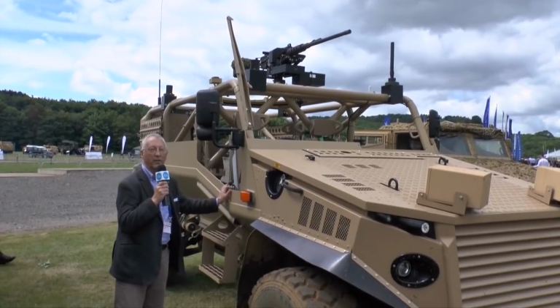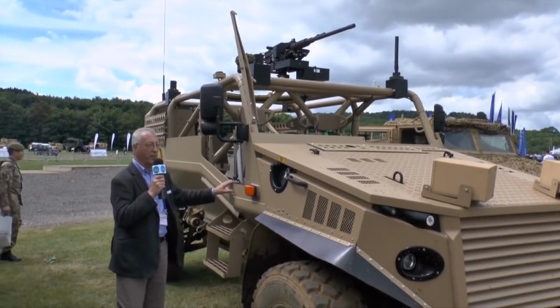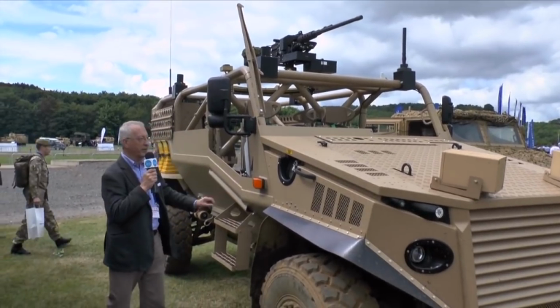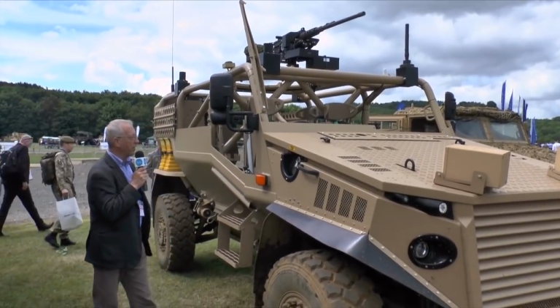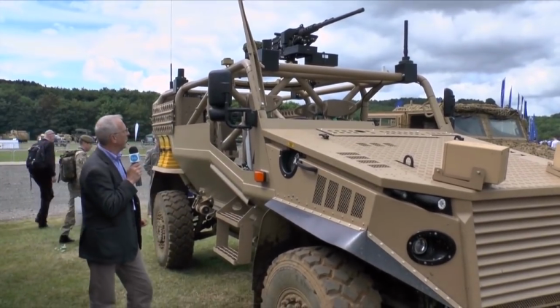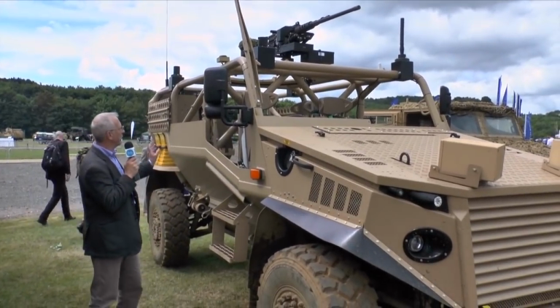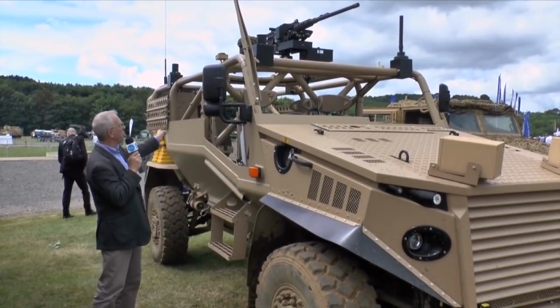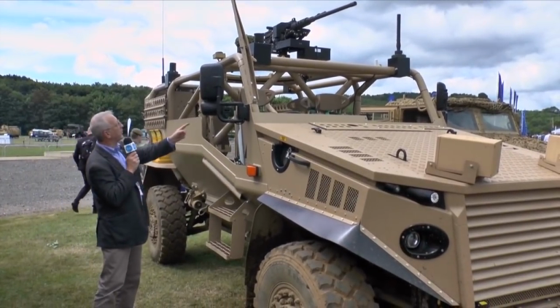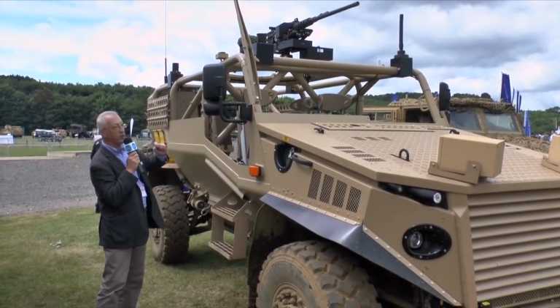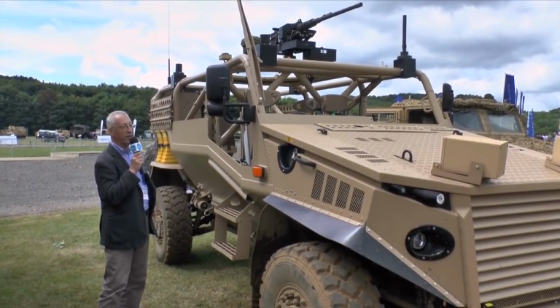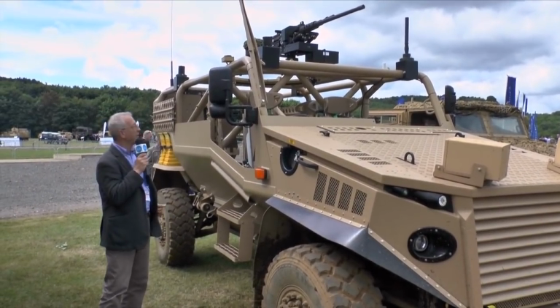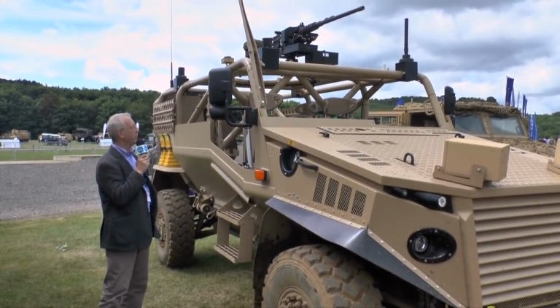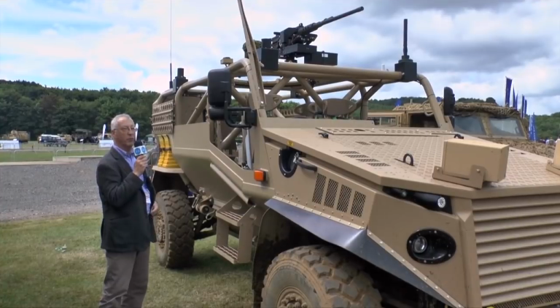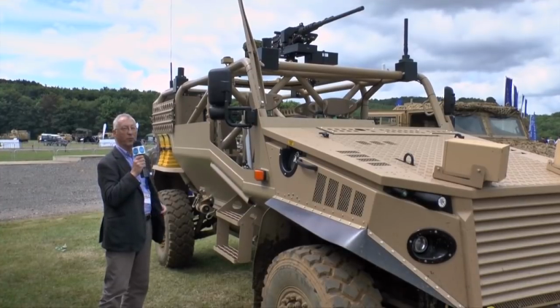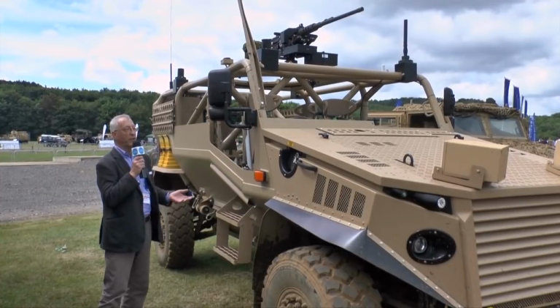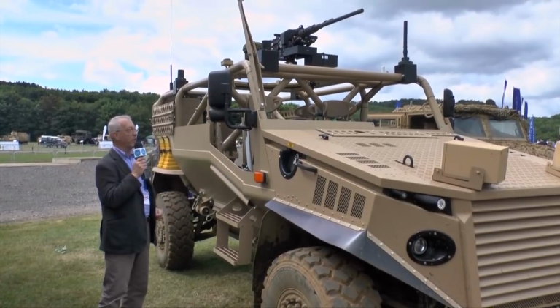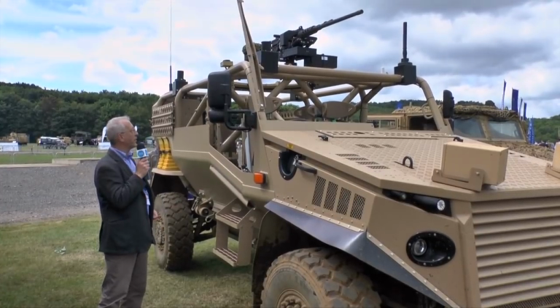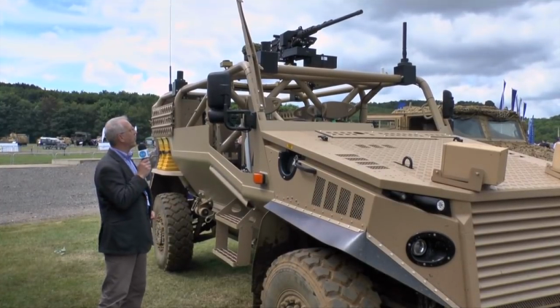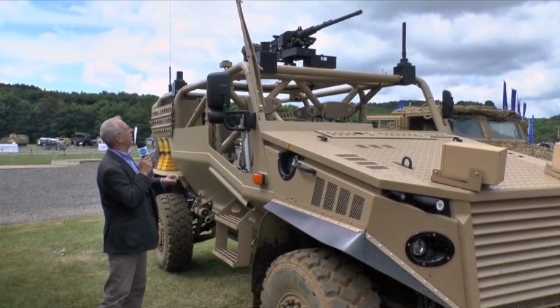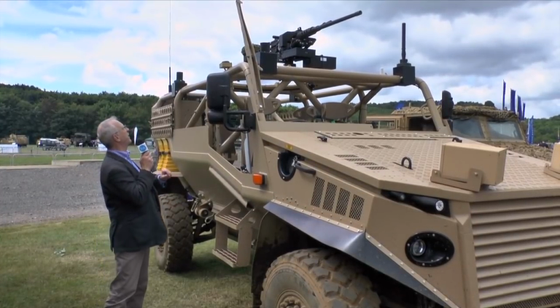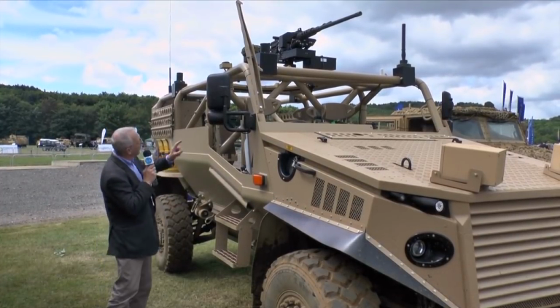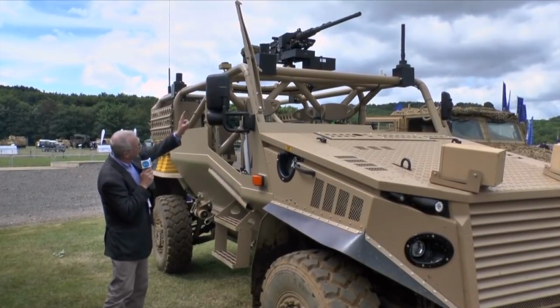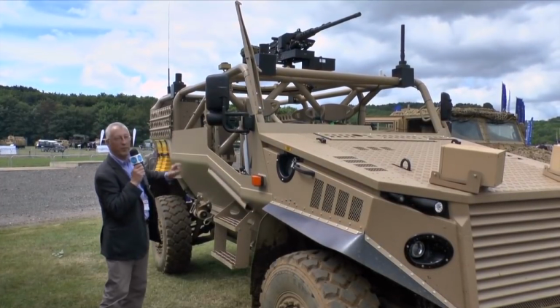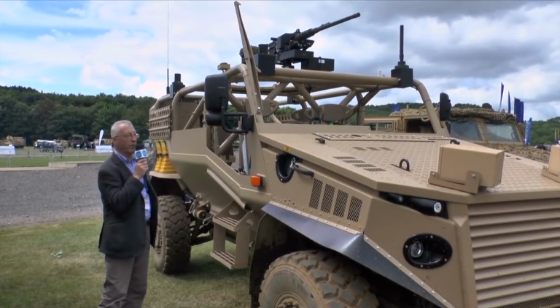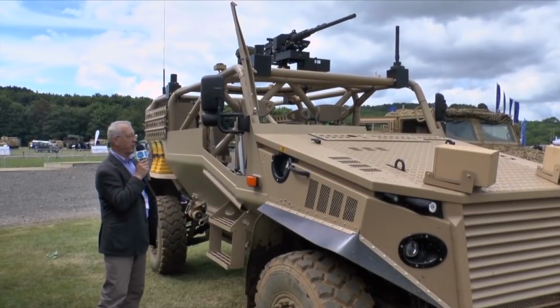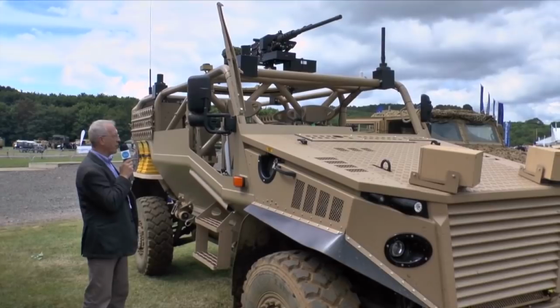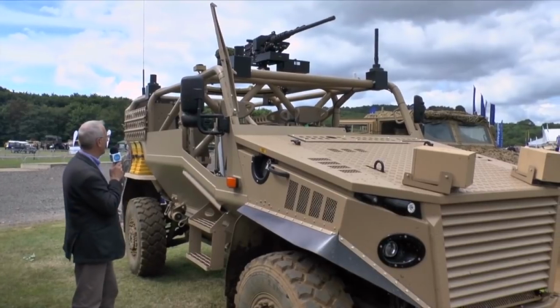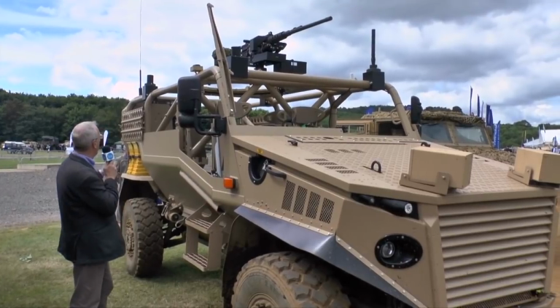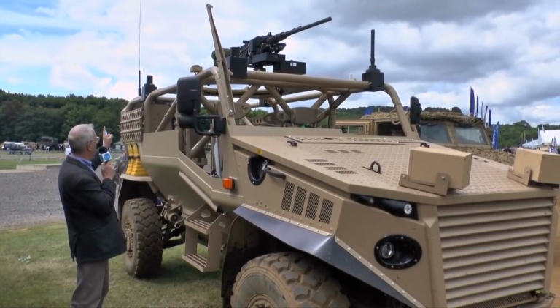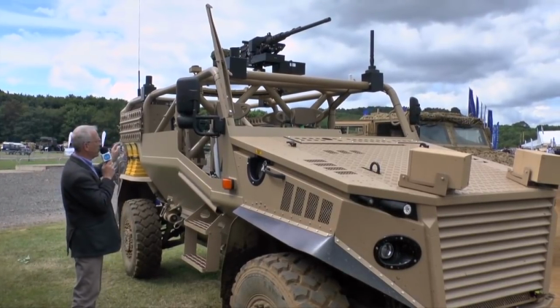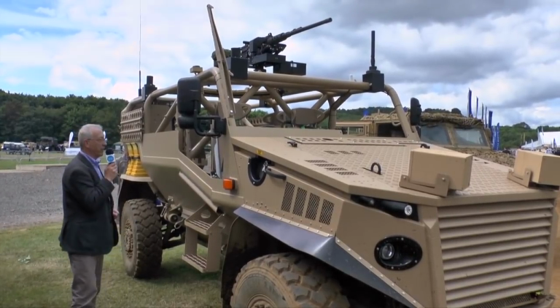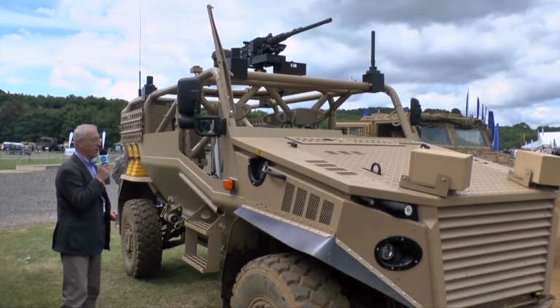This makes it somewhat lighter, and it's got improved situational awareness, which is important for special operations people. This particular one has a mount on the top for a 50-cal machine gun, and you can have another machine gun at the rear.